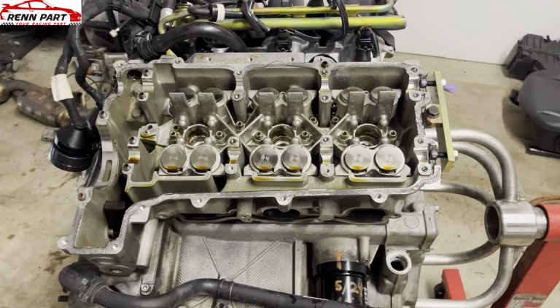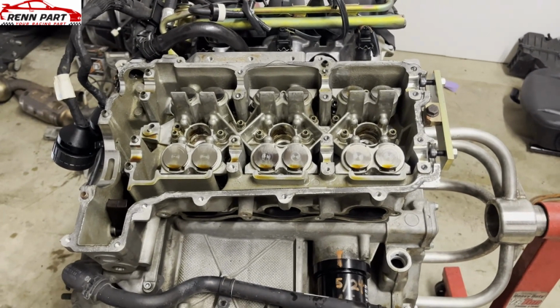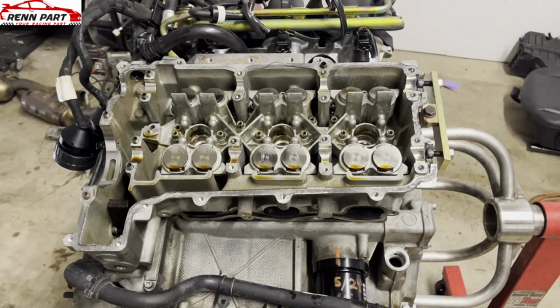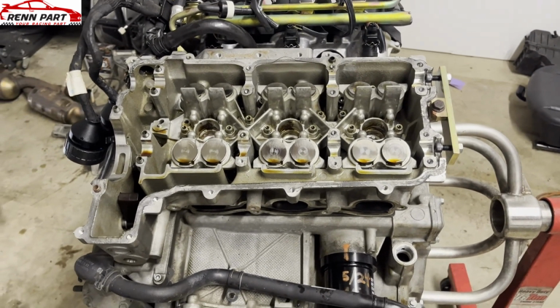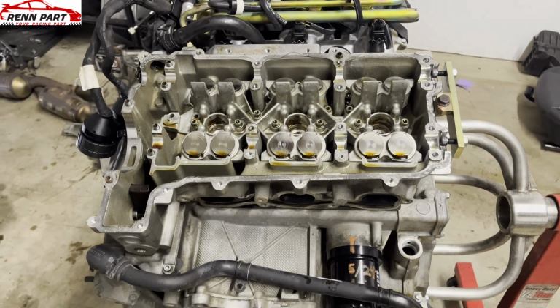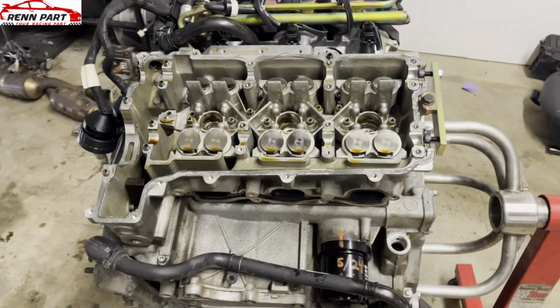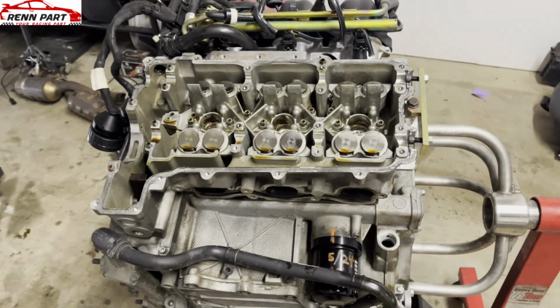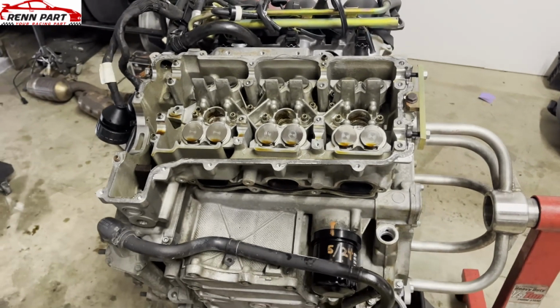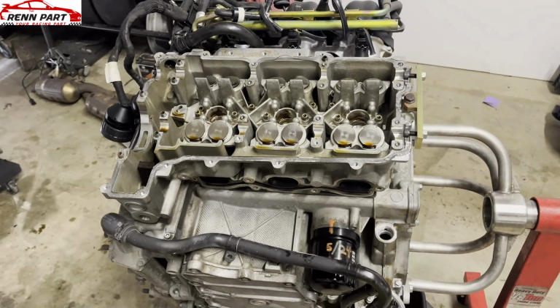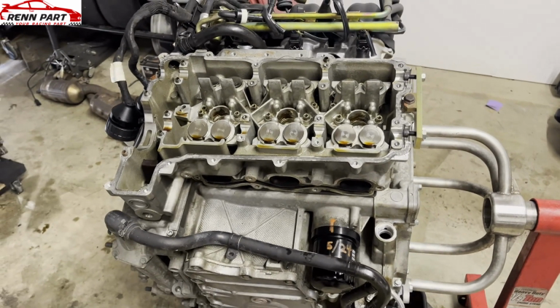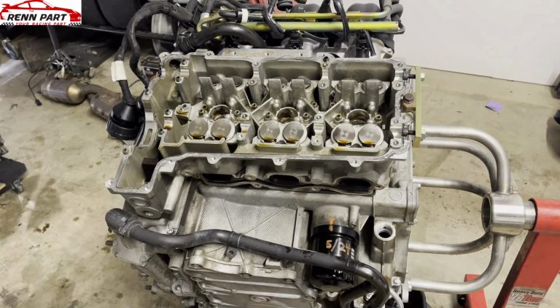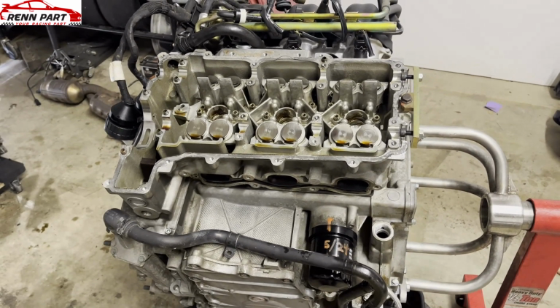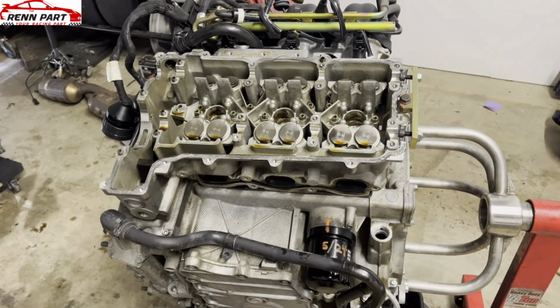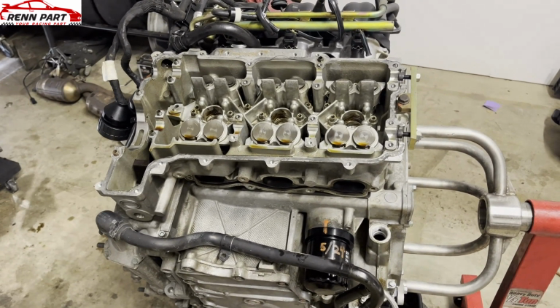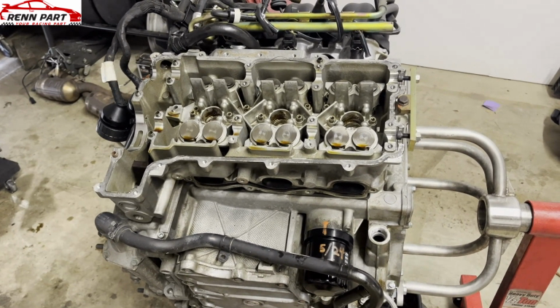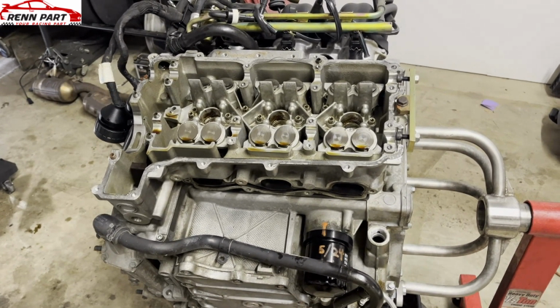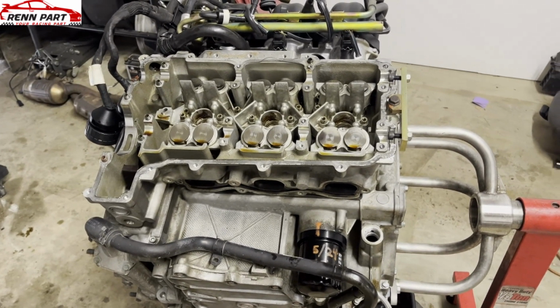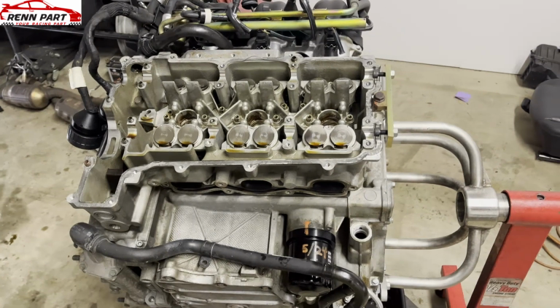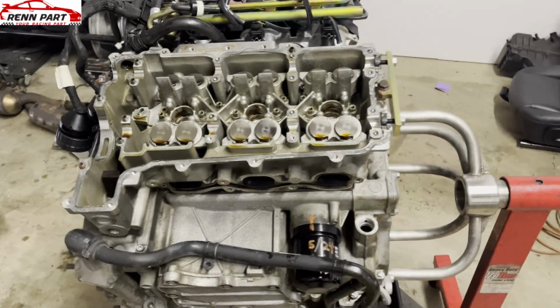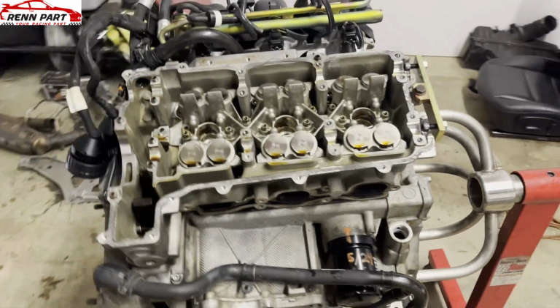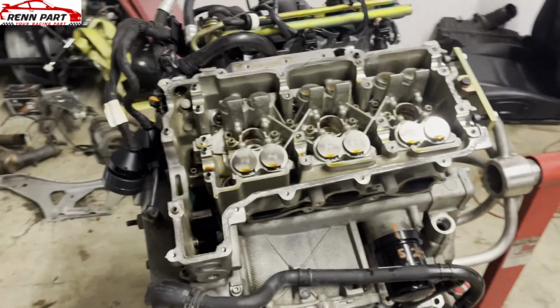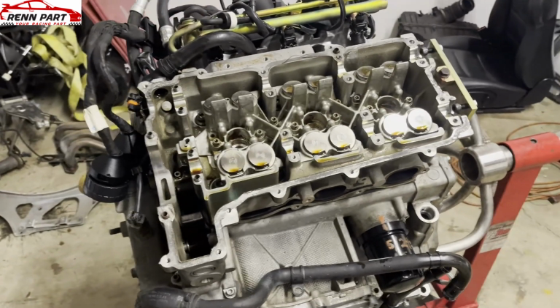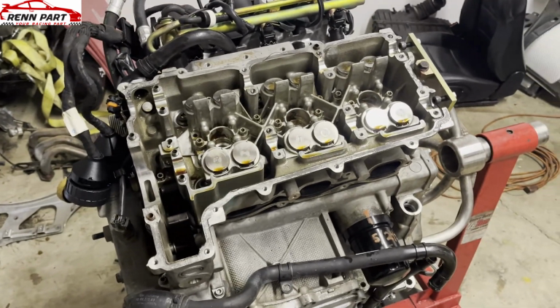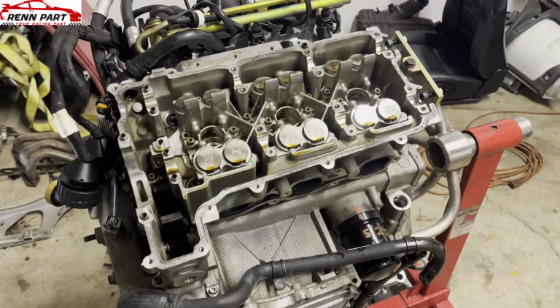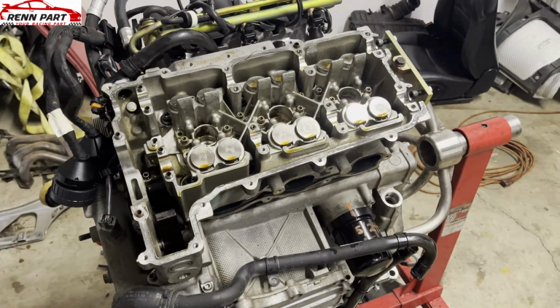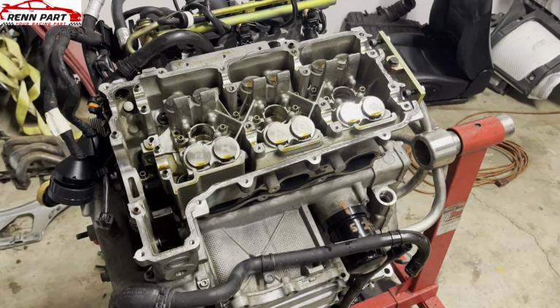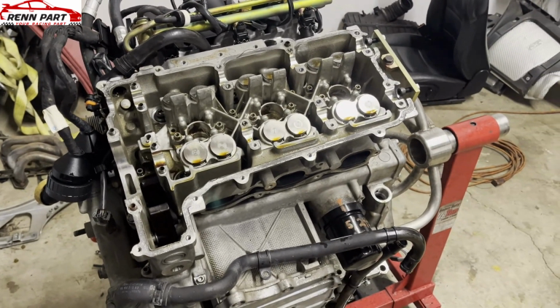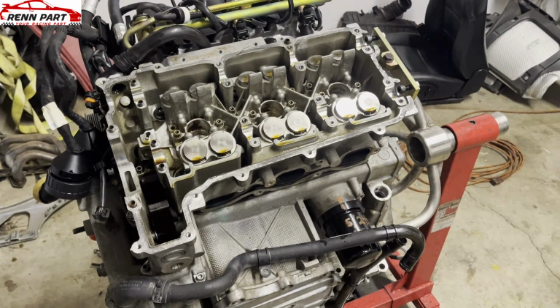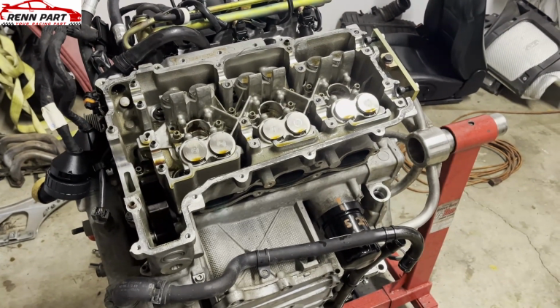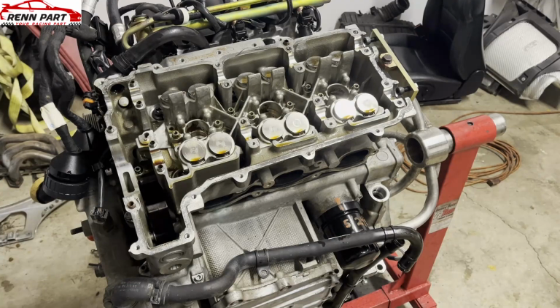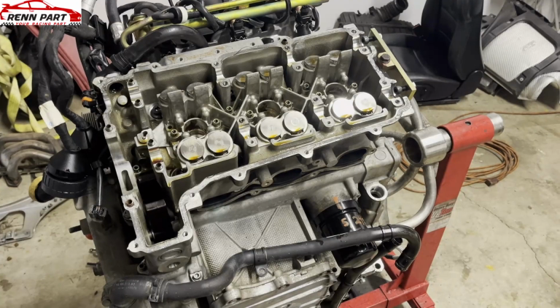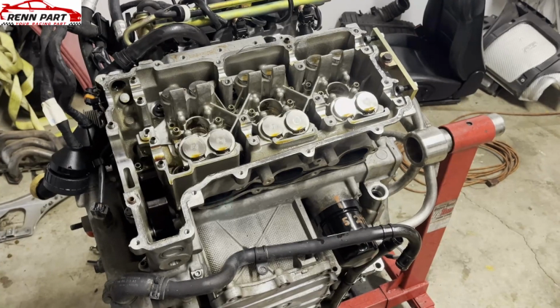Even if you were to try to do this on just bank 2, in my opinion you're going to have to do the other bank at some point. So why make it hard on yourself — just drop the motor, do these, and take care of it.